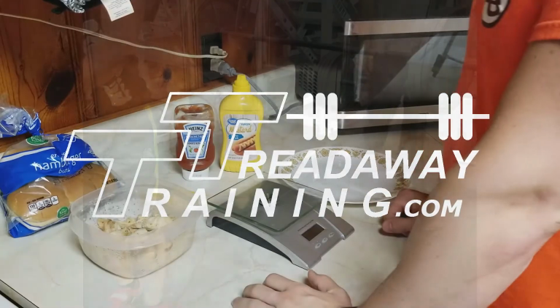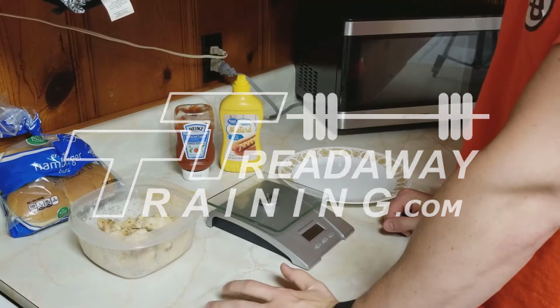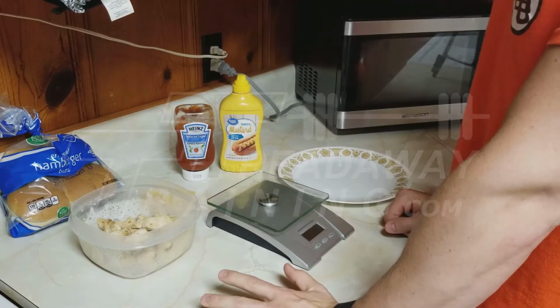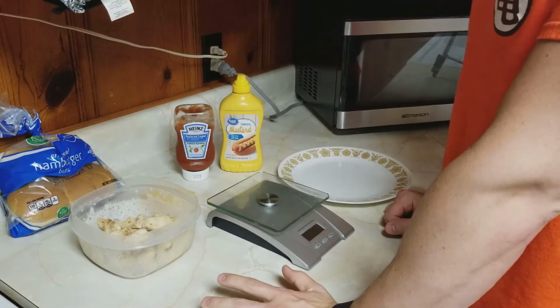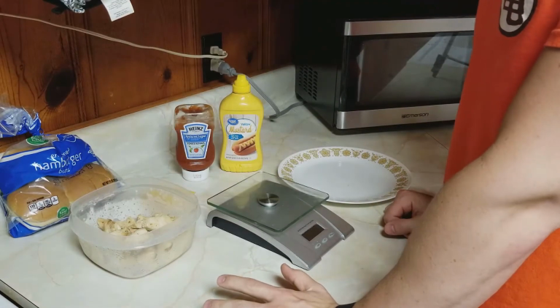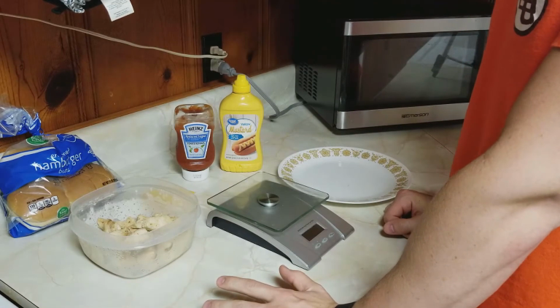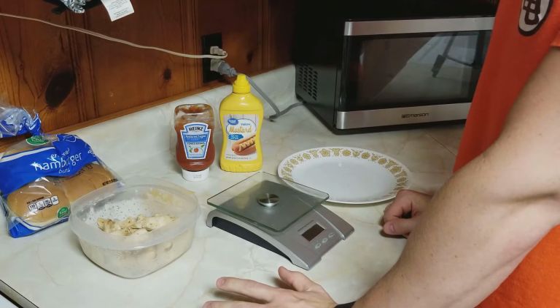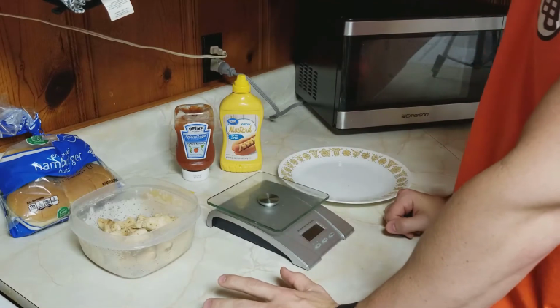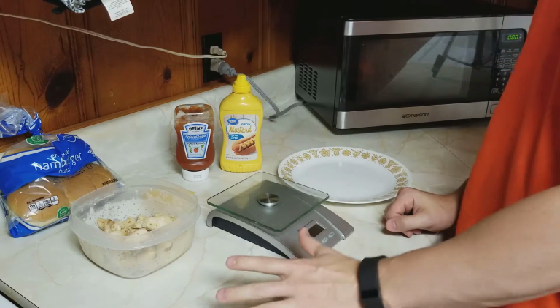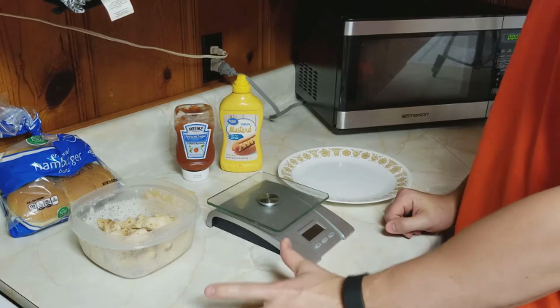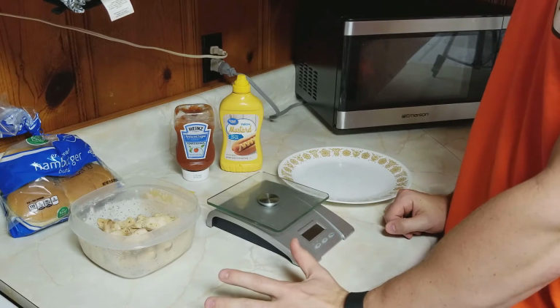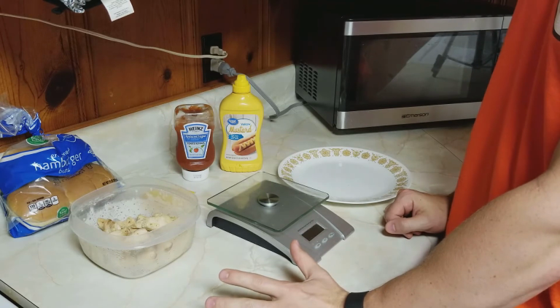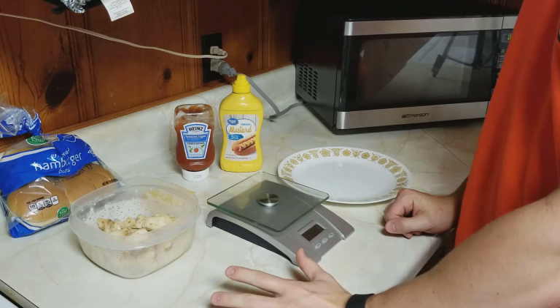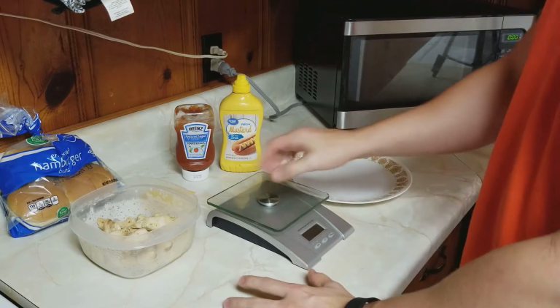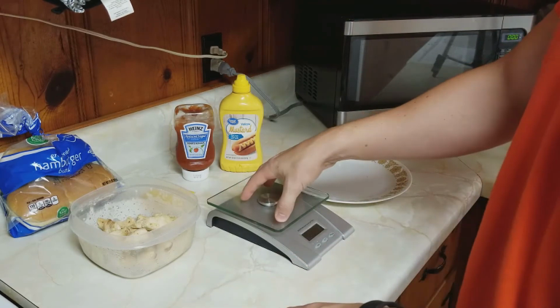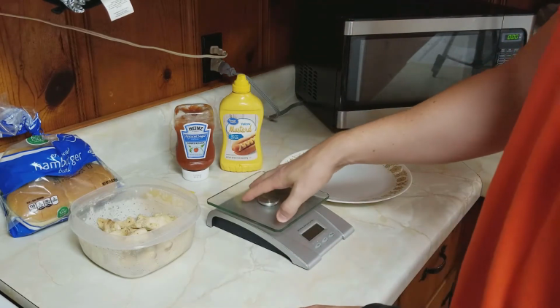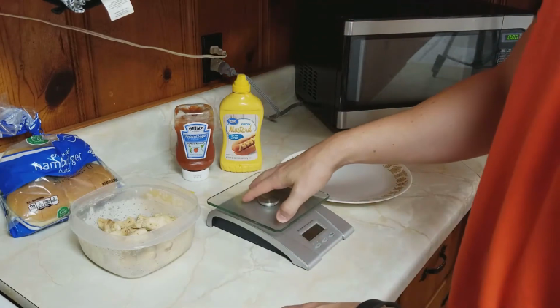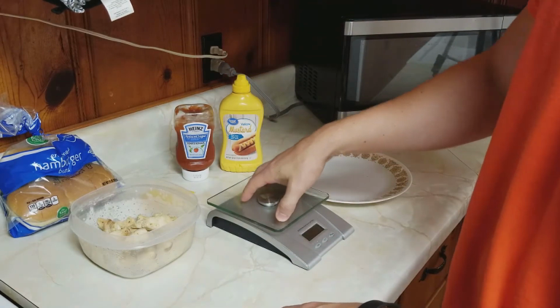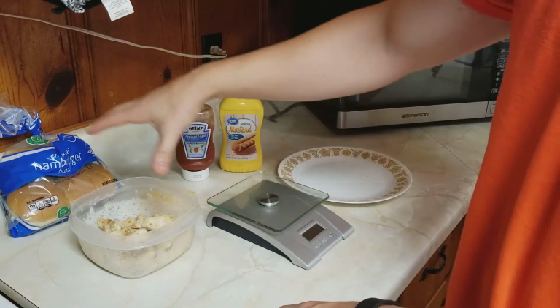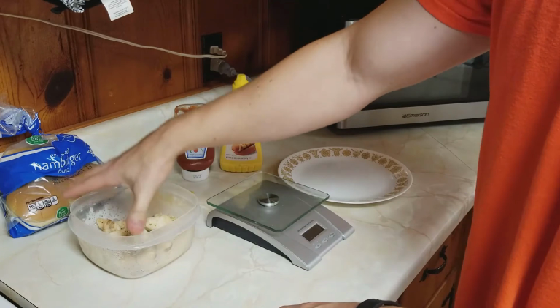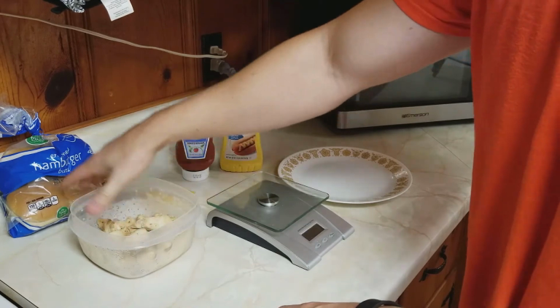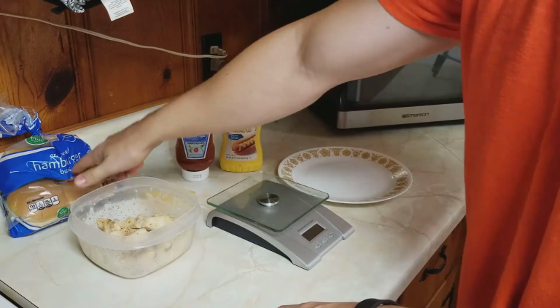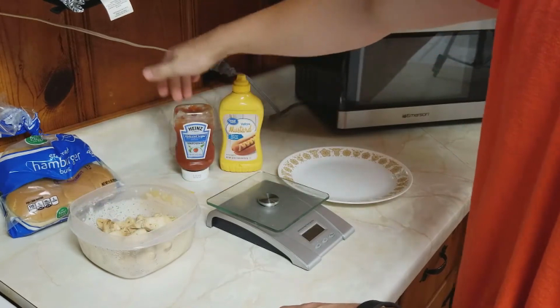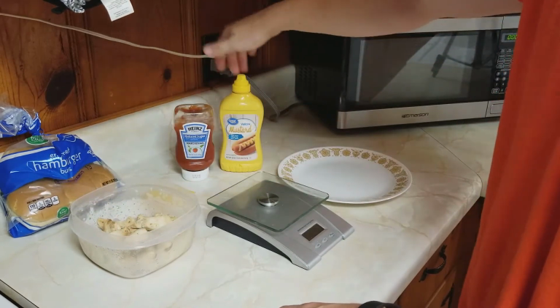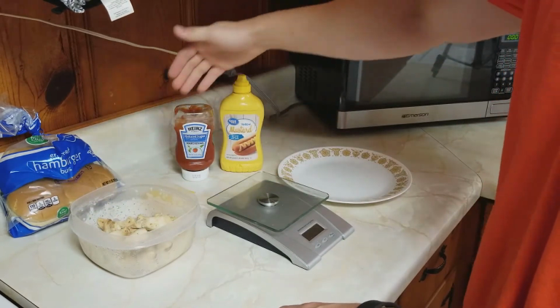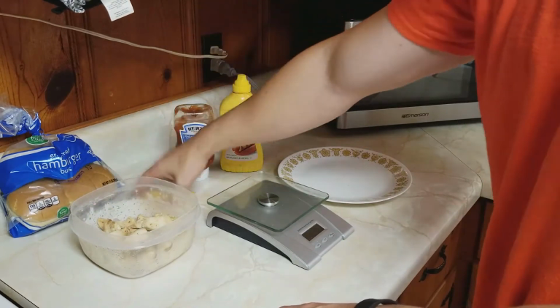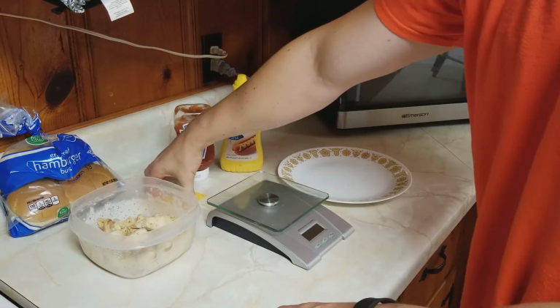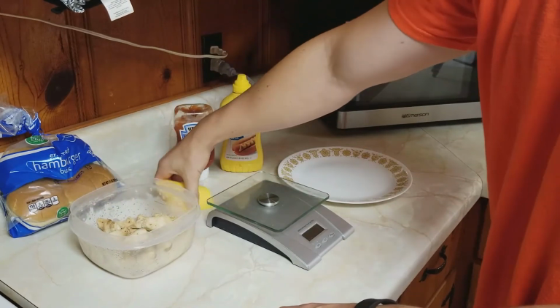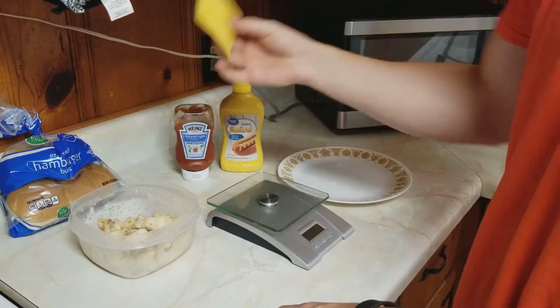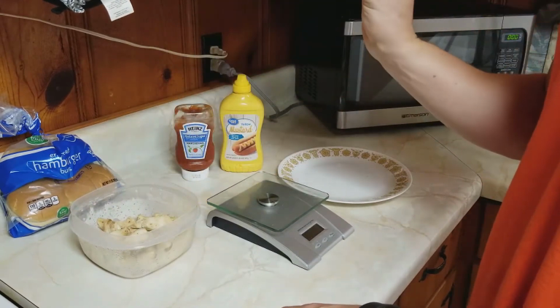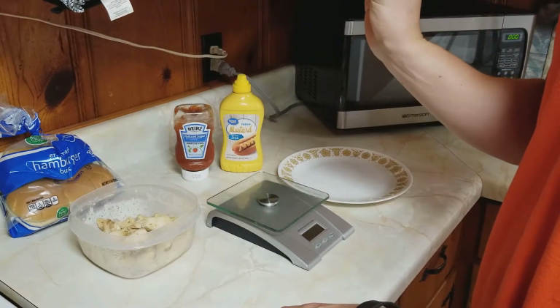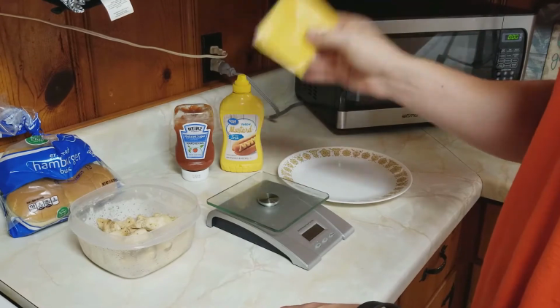In this video I'm going to show you how to track your calories based on an example meal. I have my food scale, chicken, a bun, ketchup, mustard, and a slice of cheese. I'm going to make a chicken sandwich.